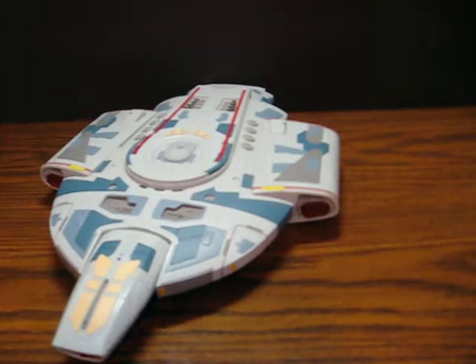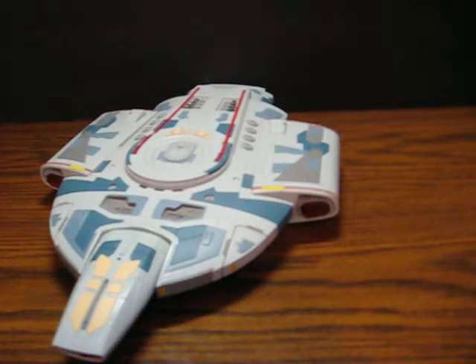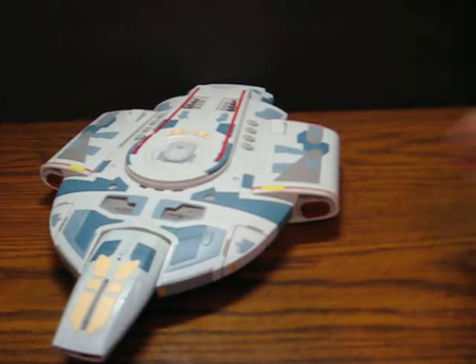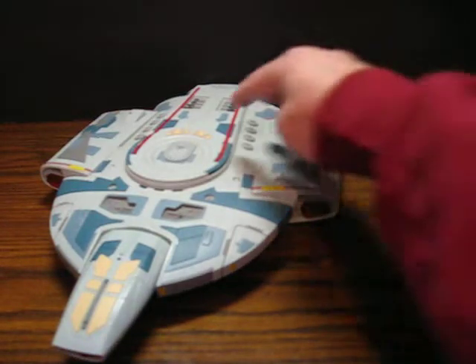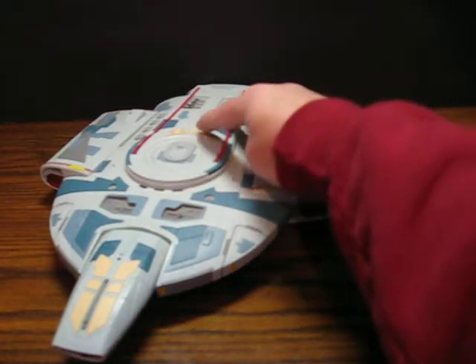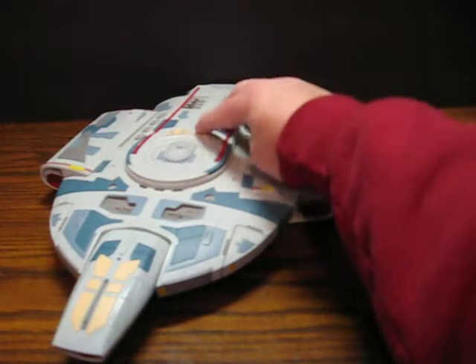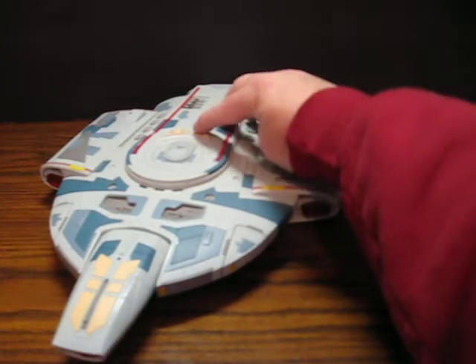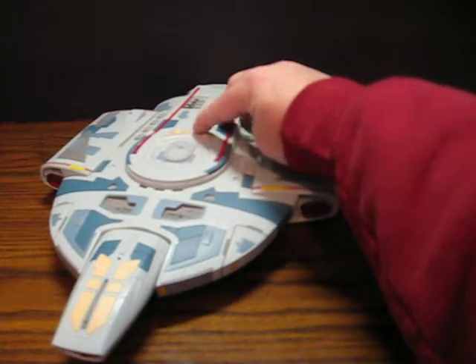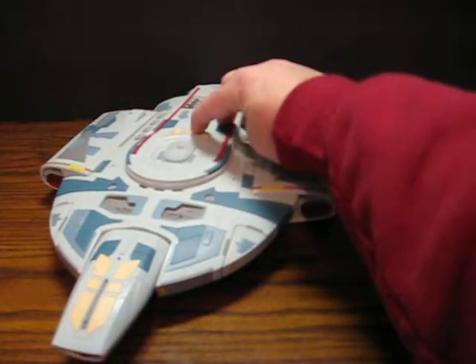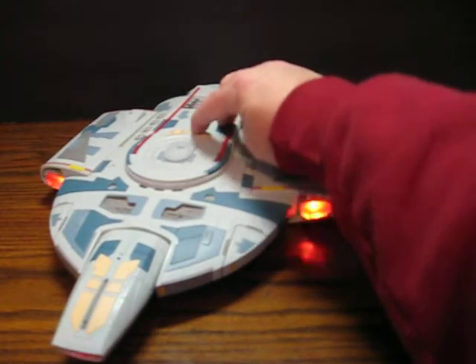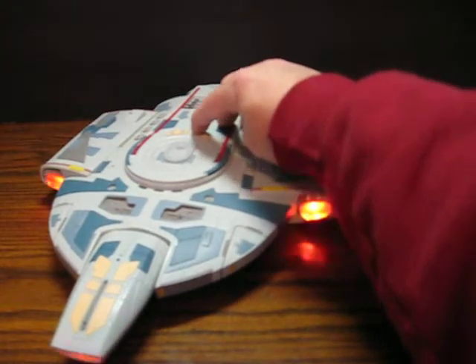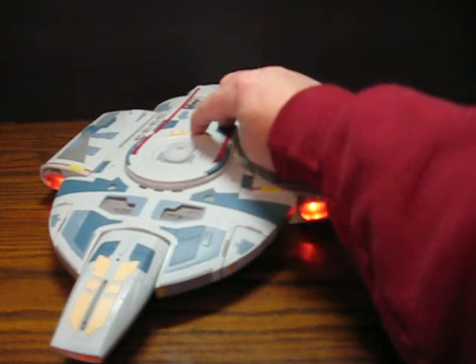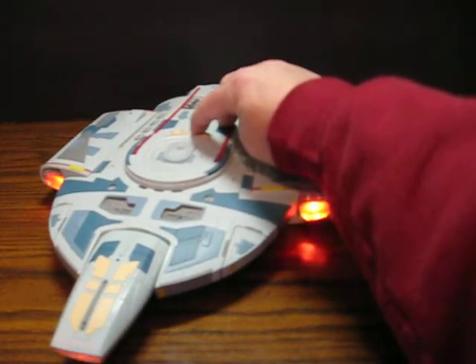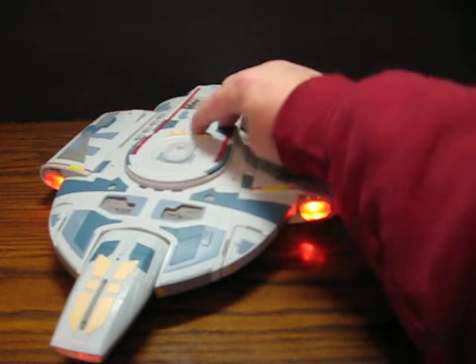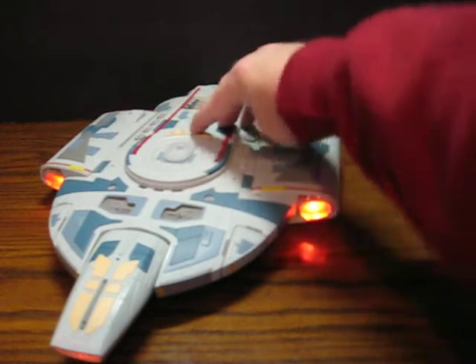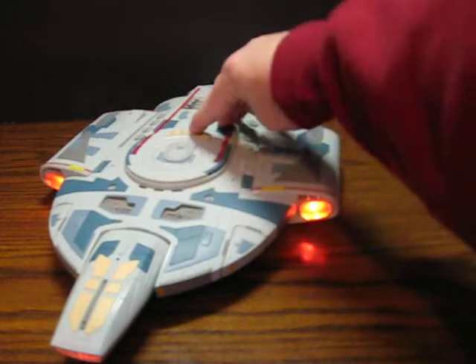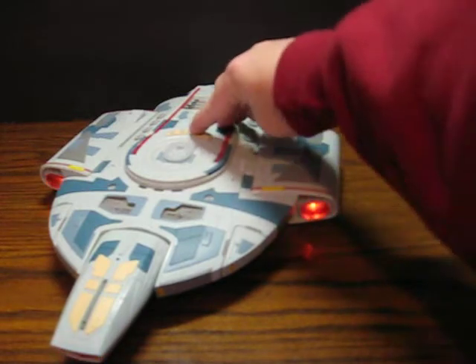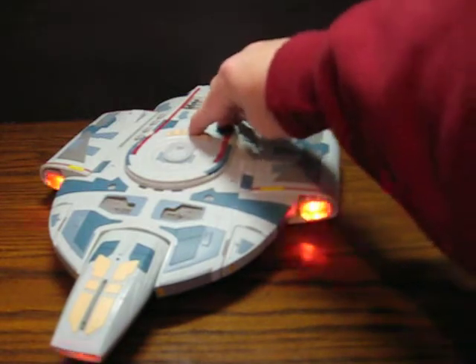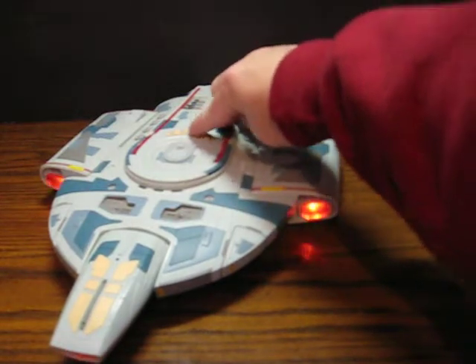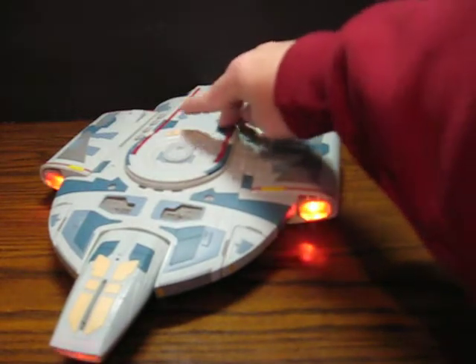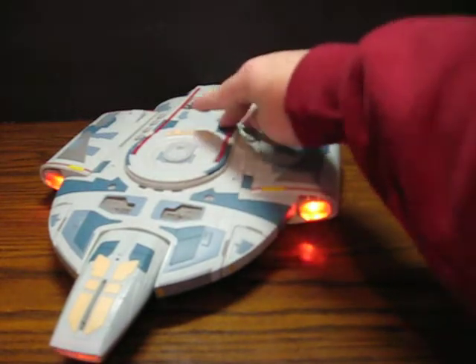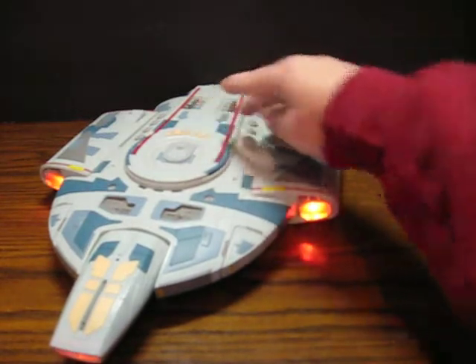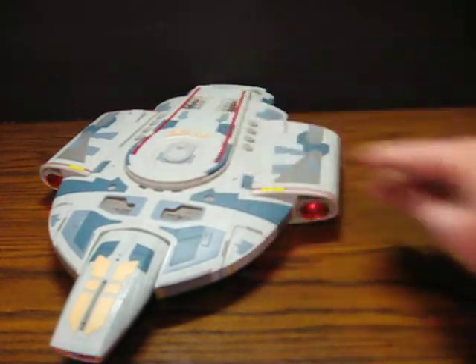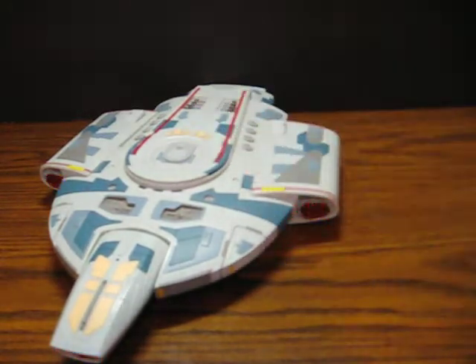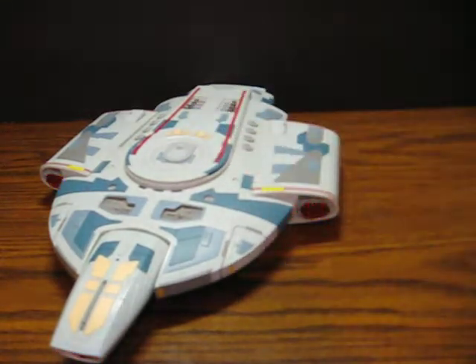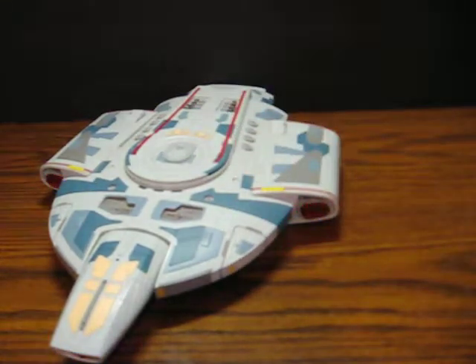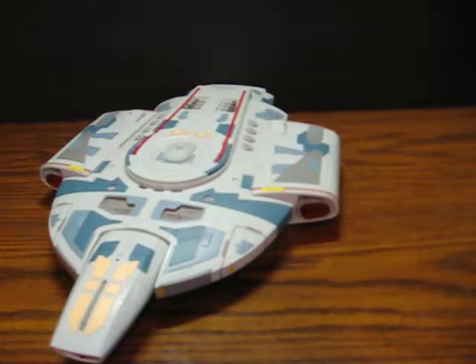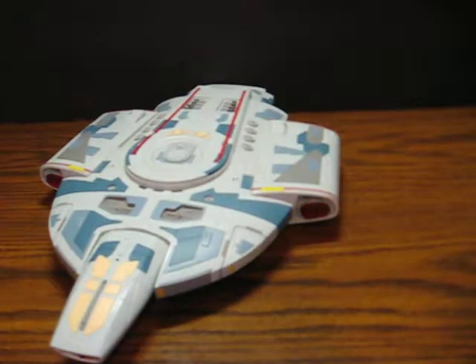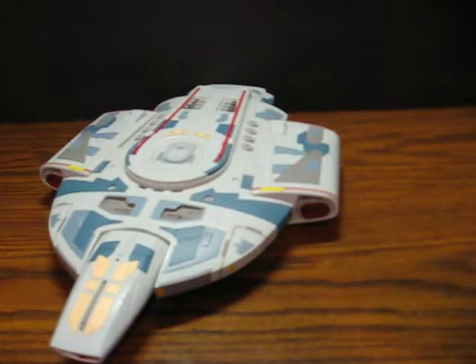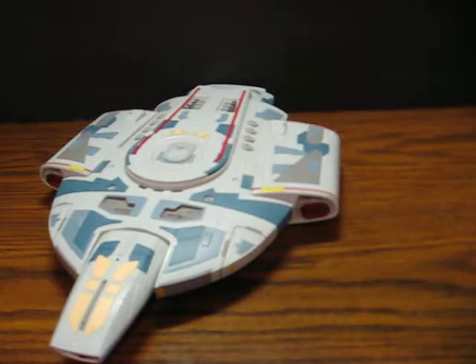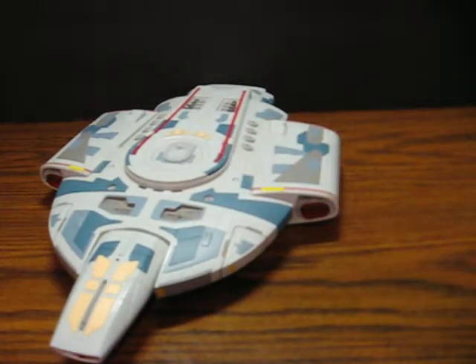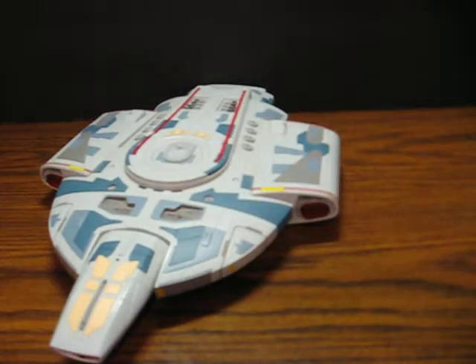And back to the Quantum Torpedoes. And that's pretty much it.